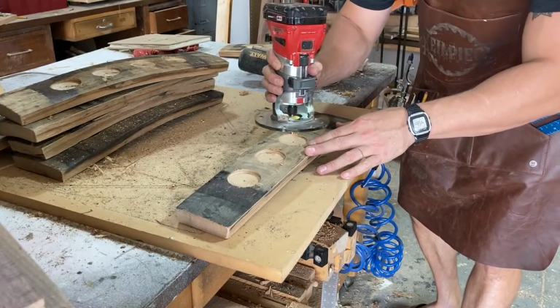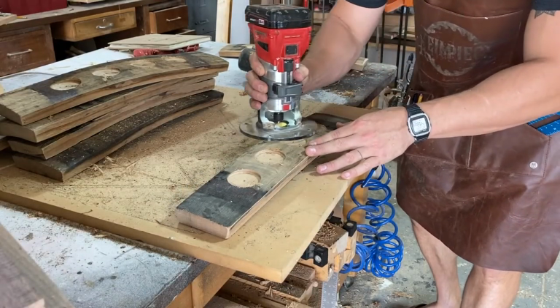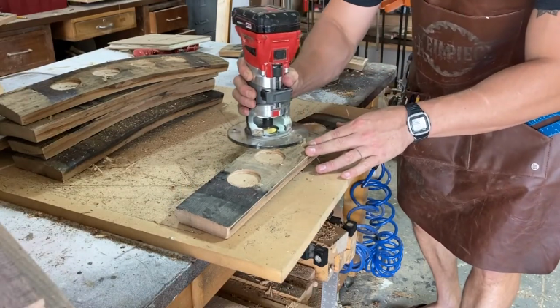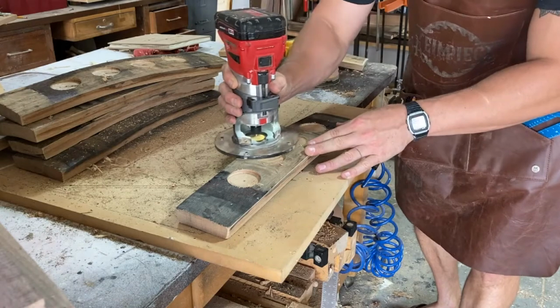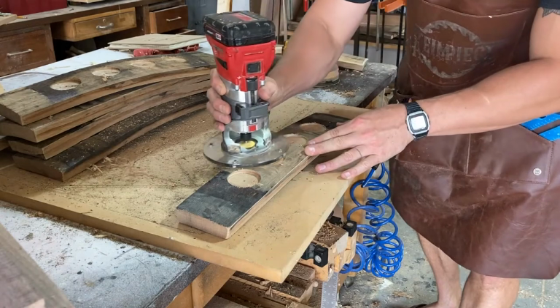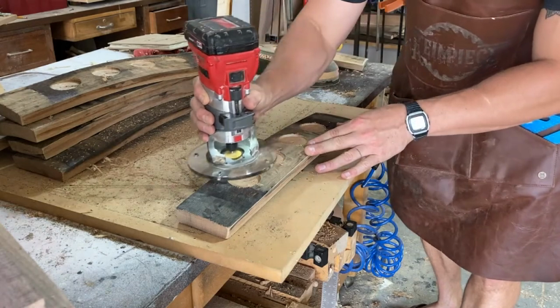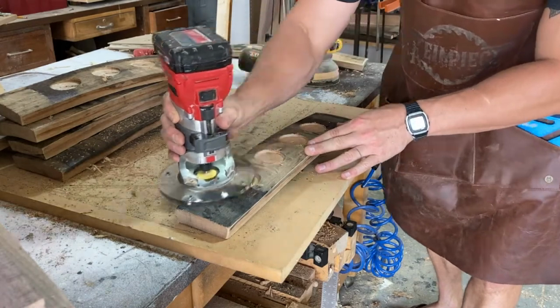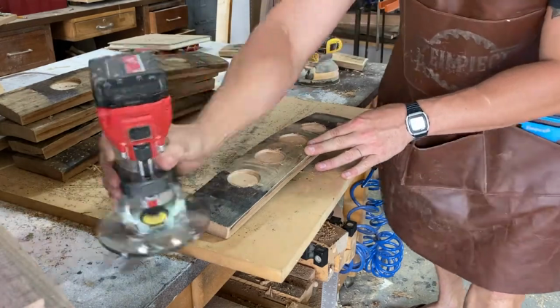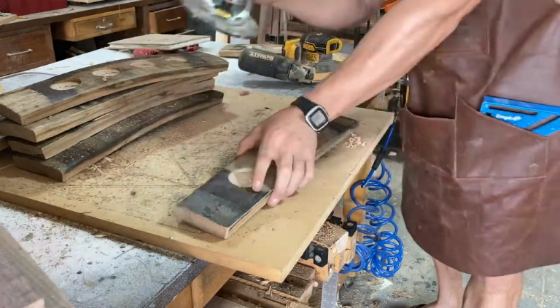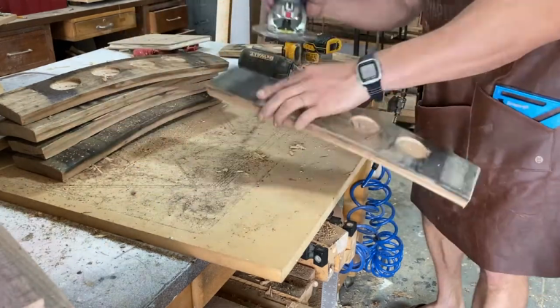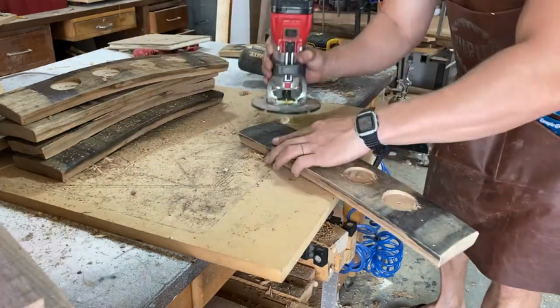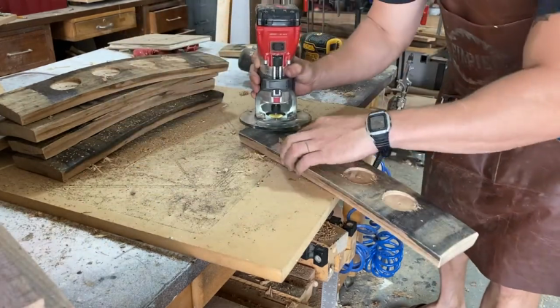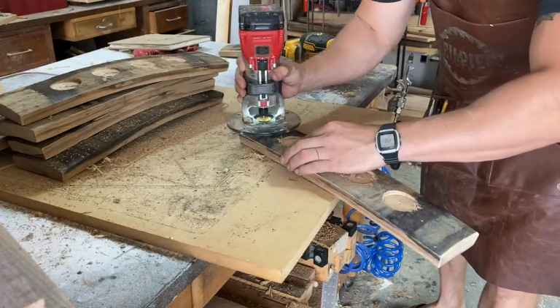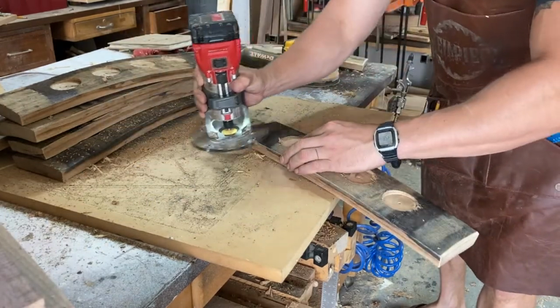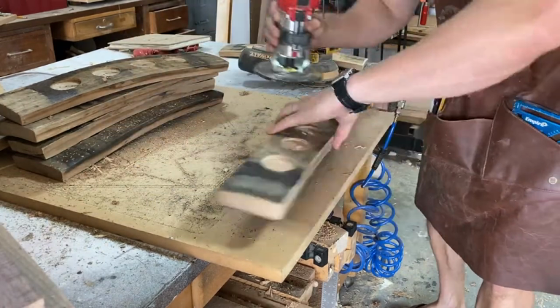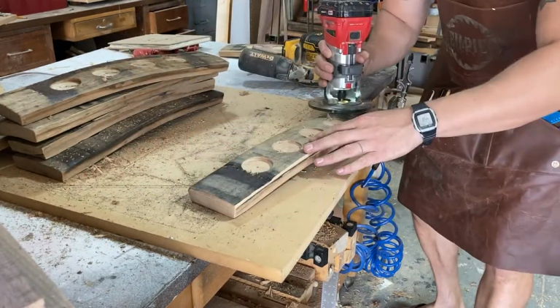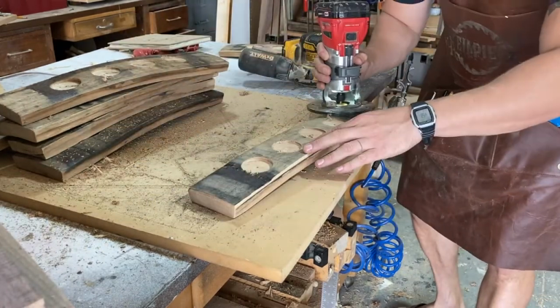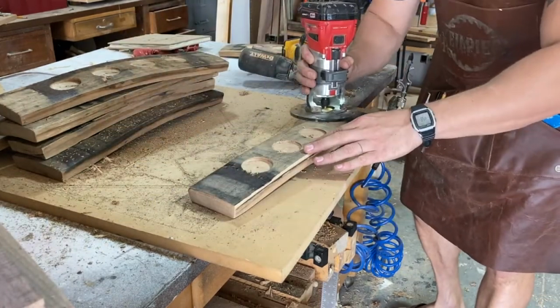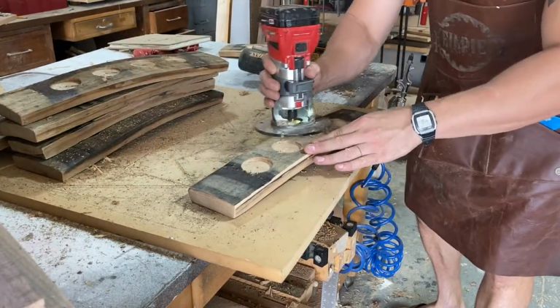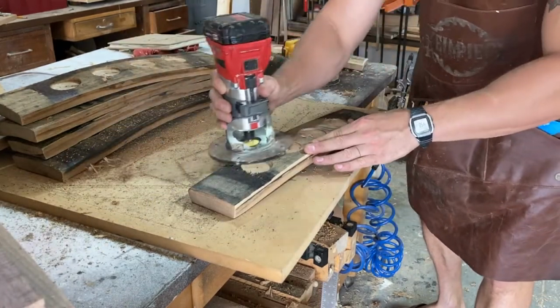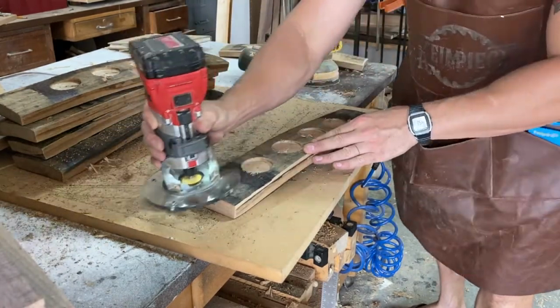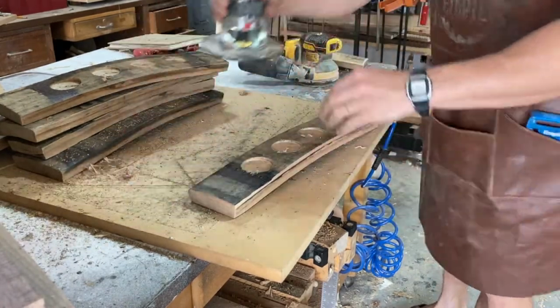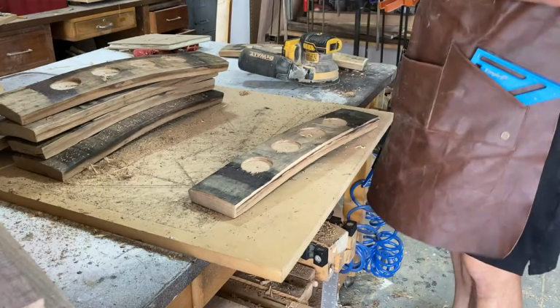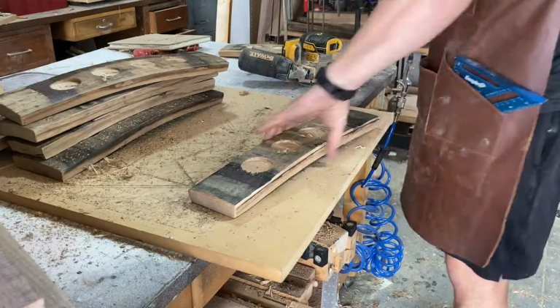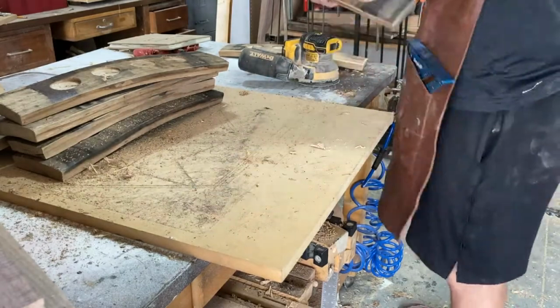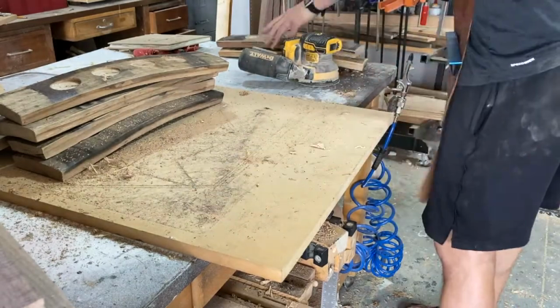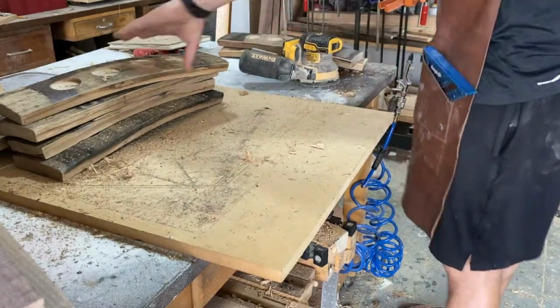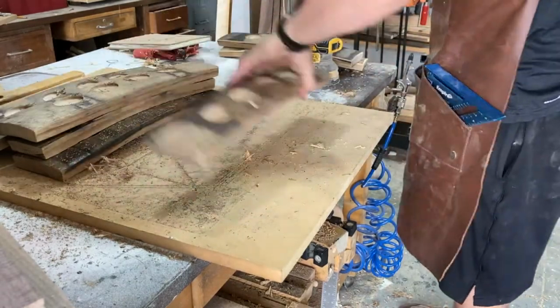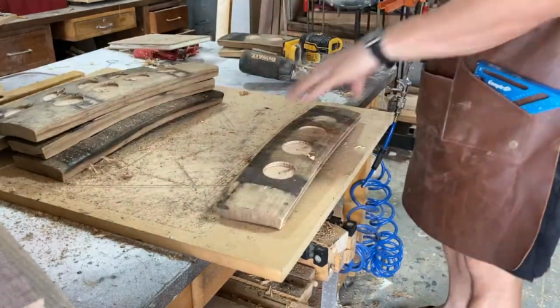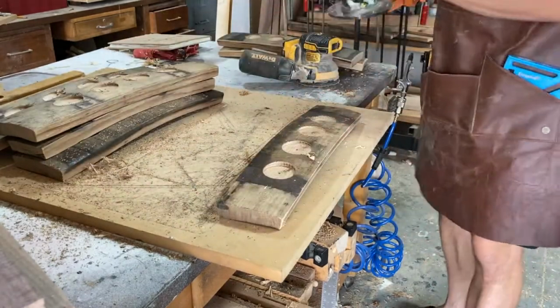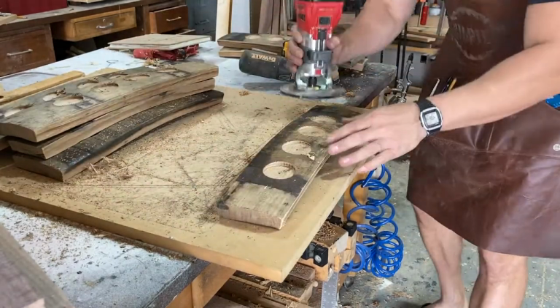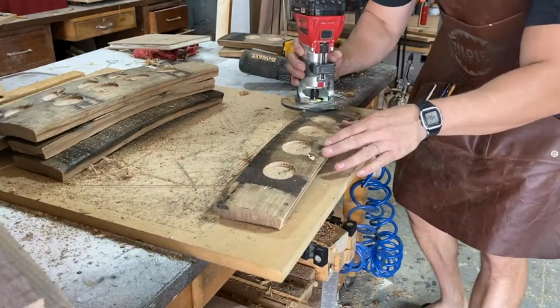I'm adding a 45-degree chamfer around all the top edges, and then I'm going to sand it, working my way up from 120 to 150 to 220.